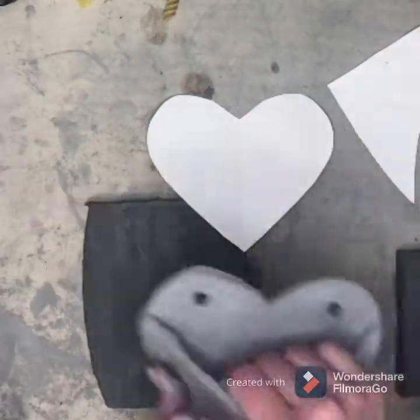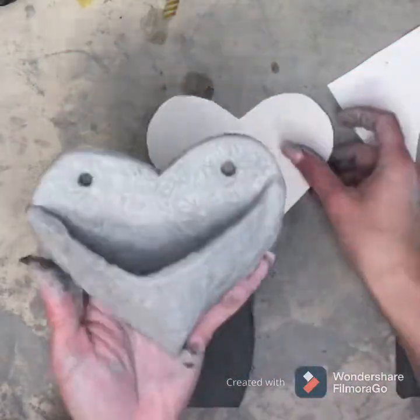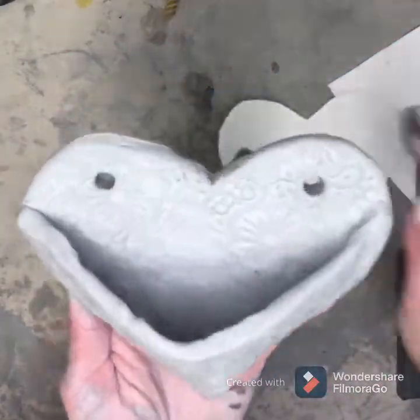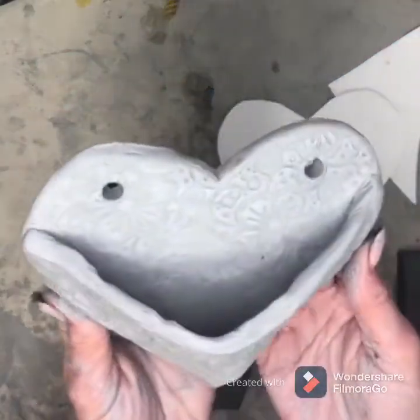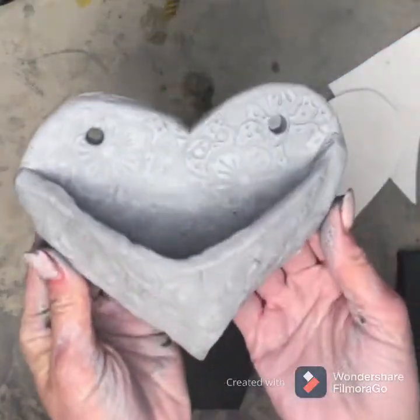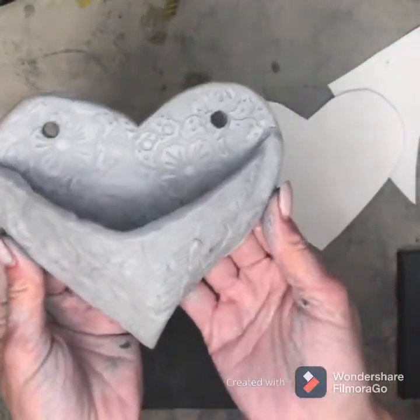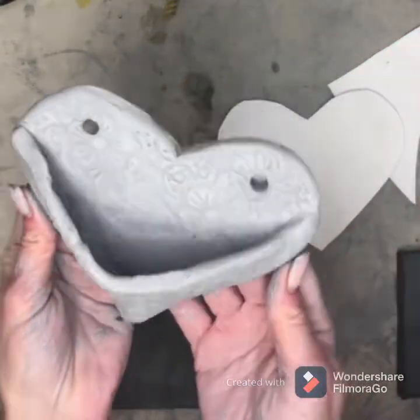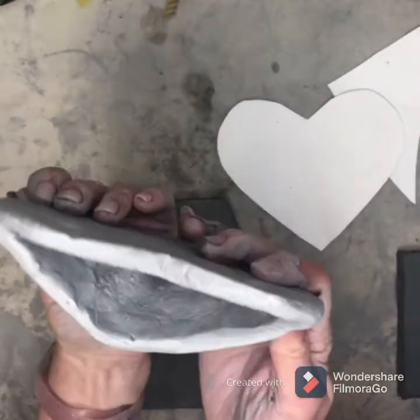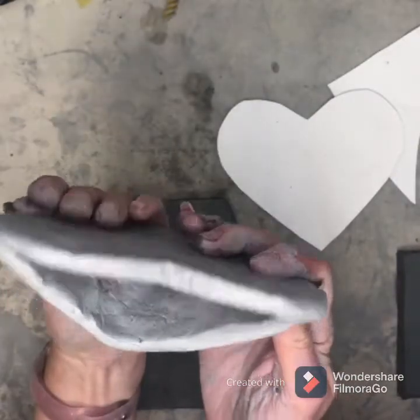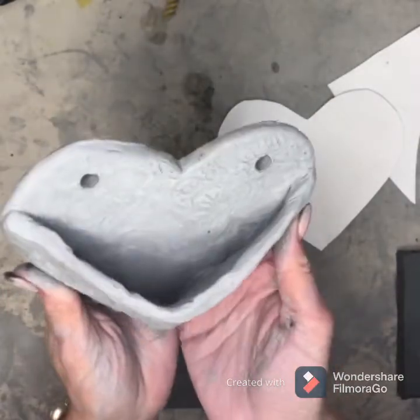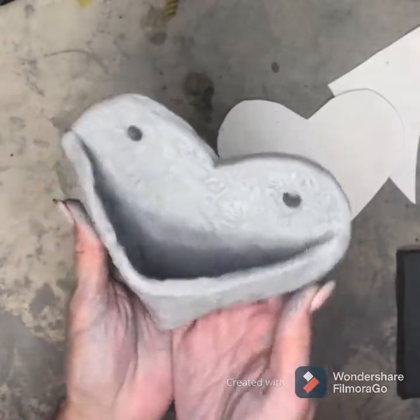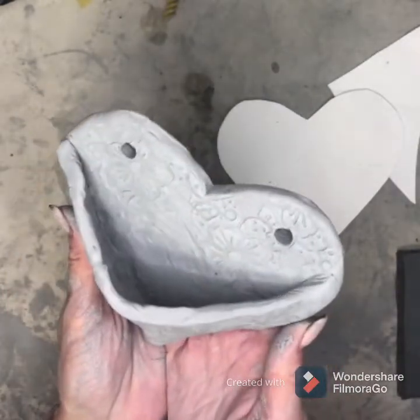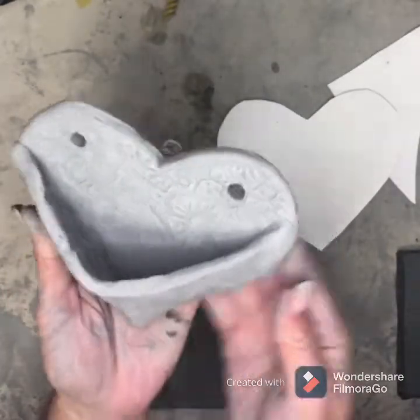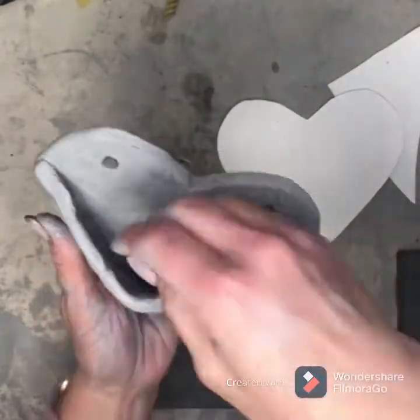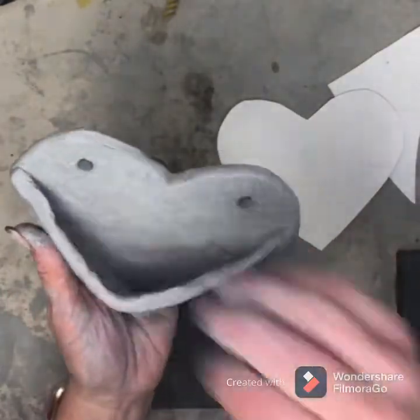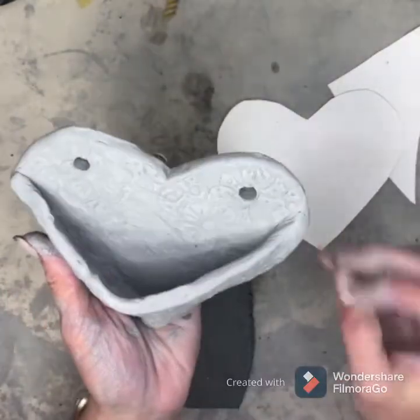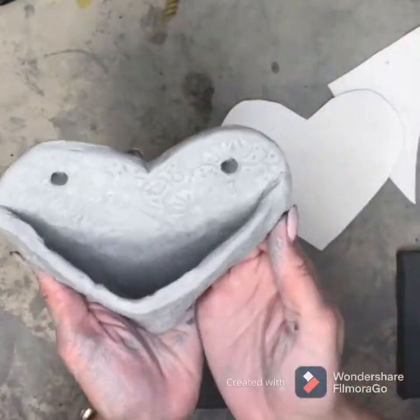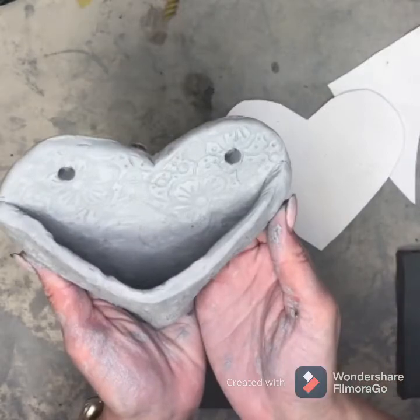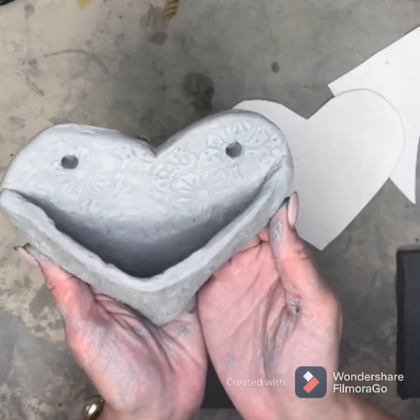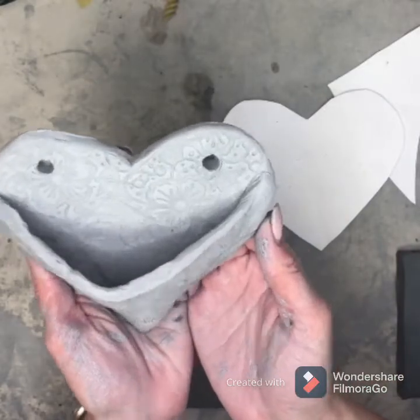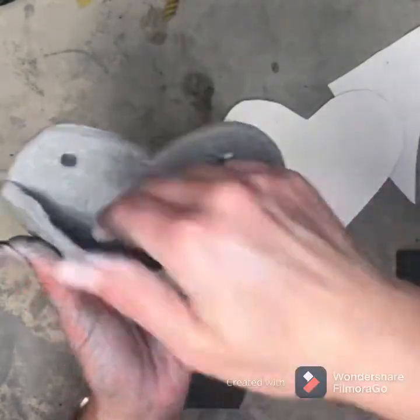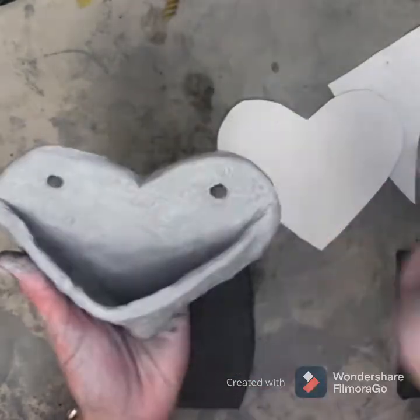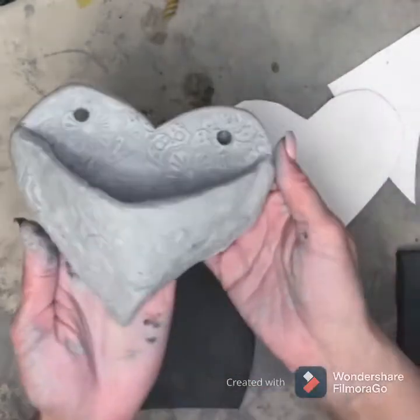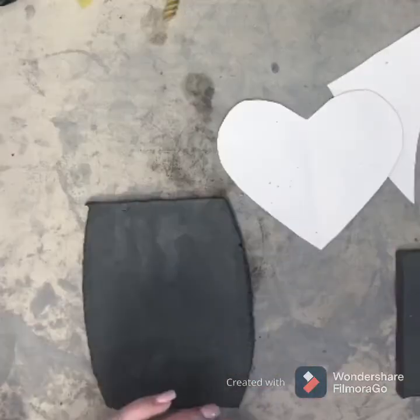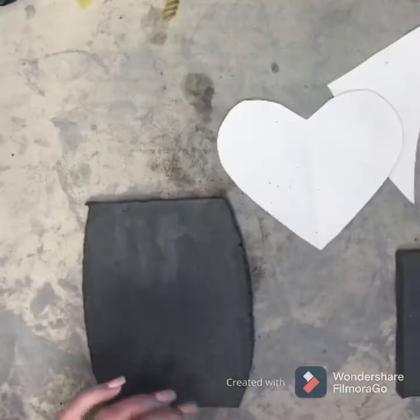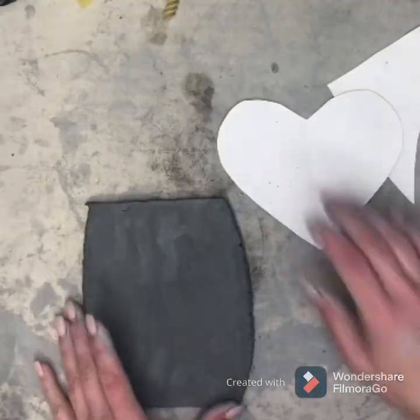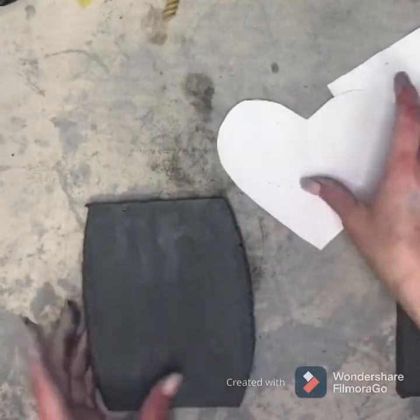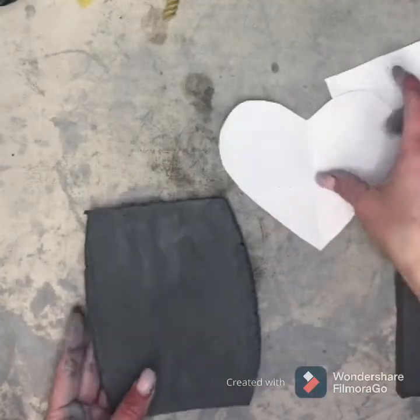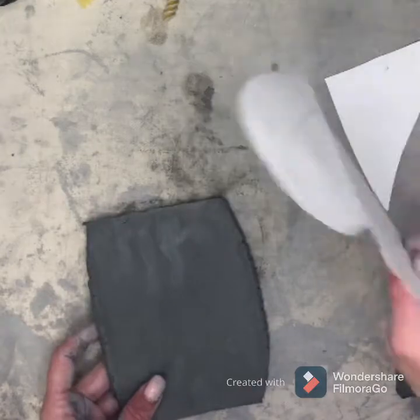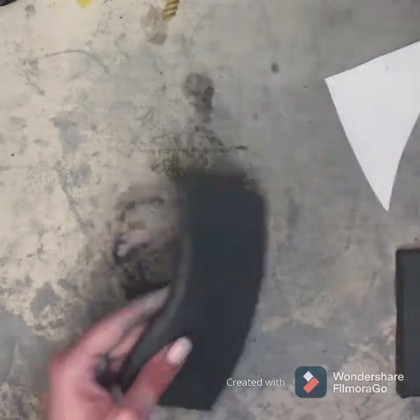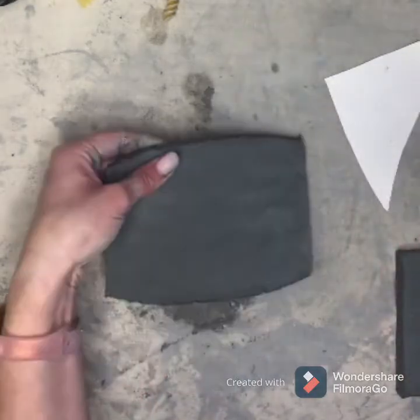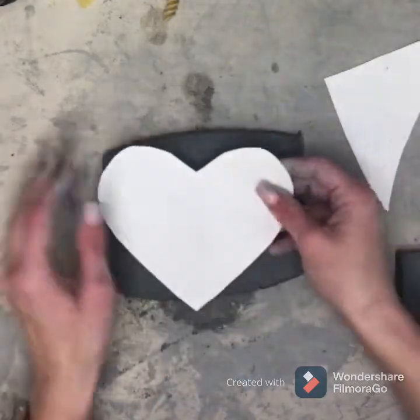Today we are going to make a clay wall pocket. You can use this pocket to plant flowers in it, or my favorite, succulents, or to store things in it.